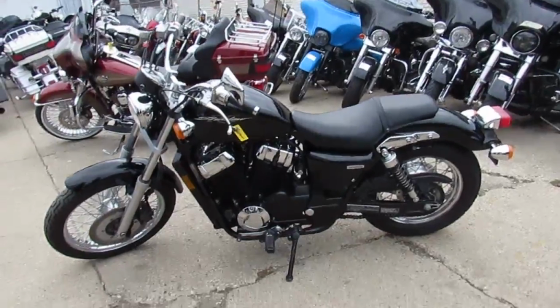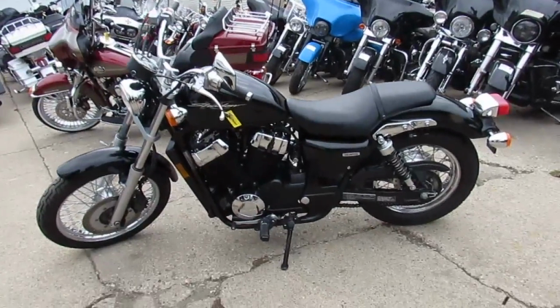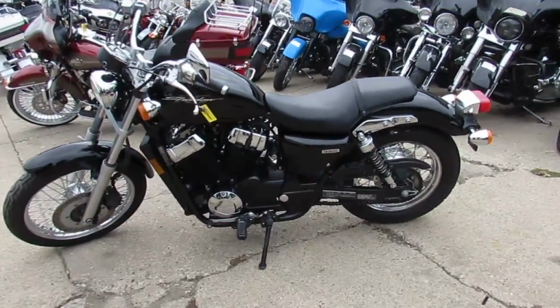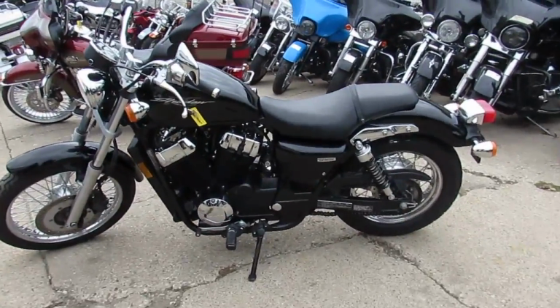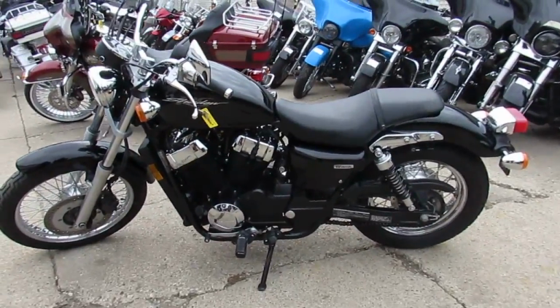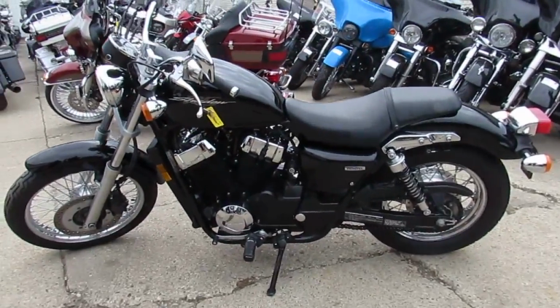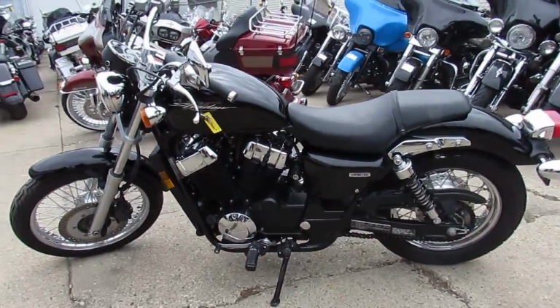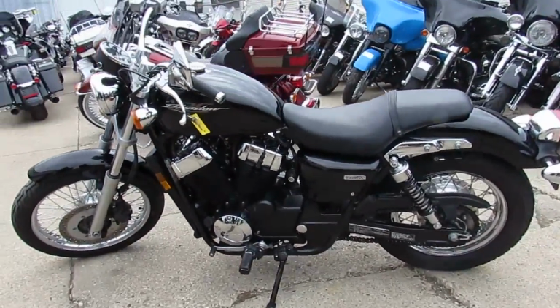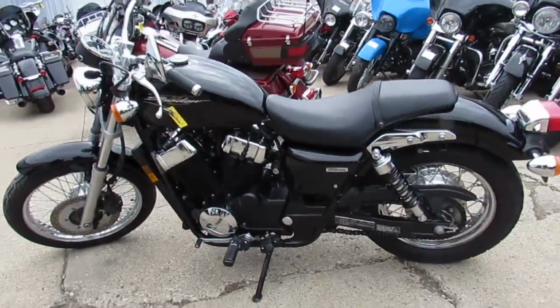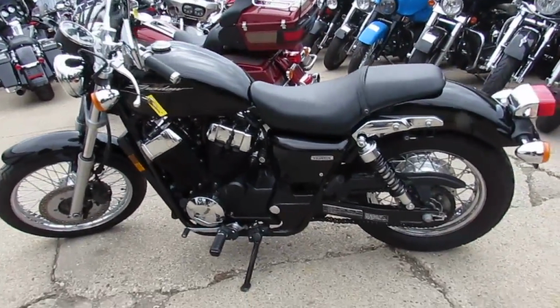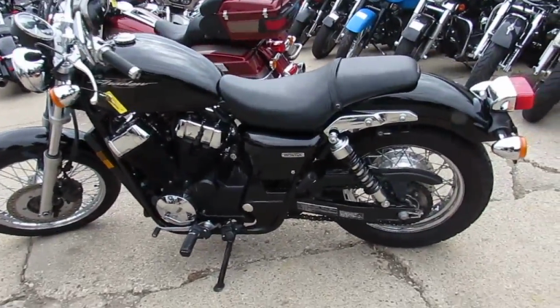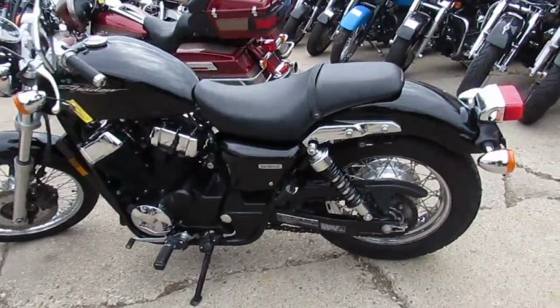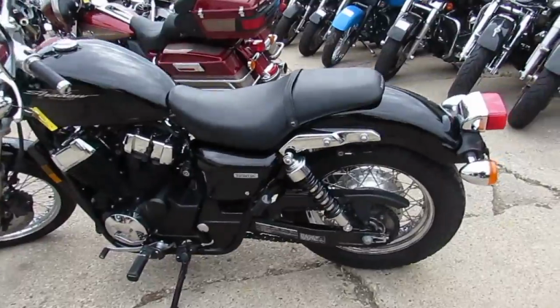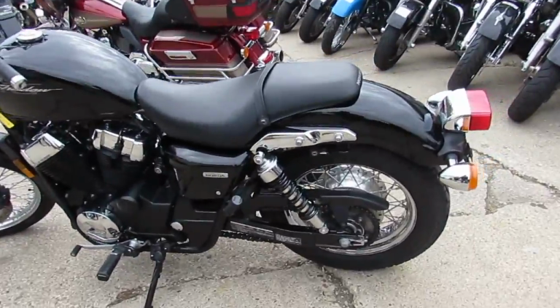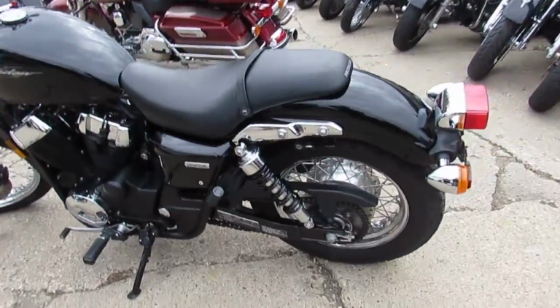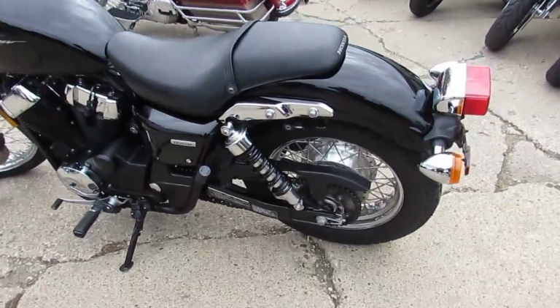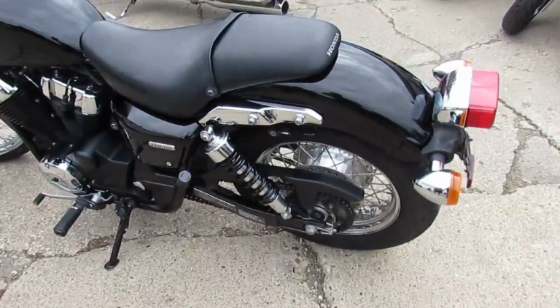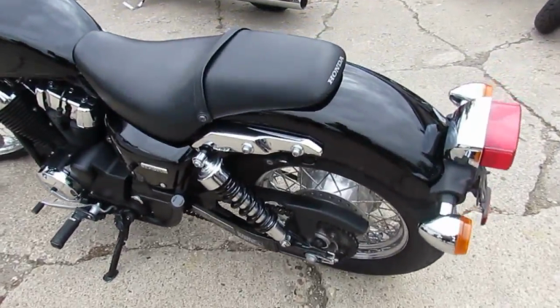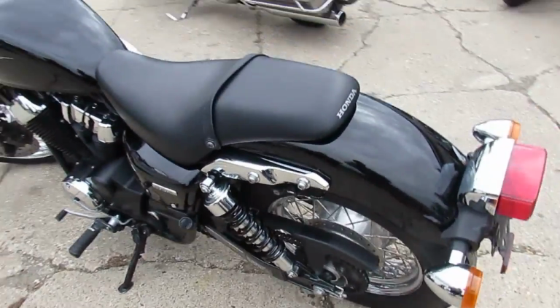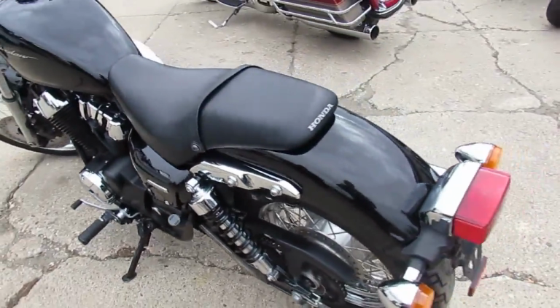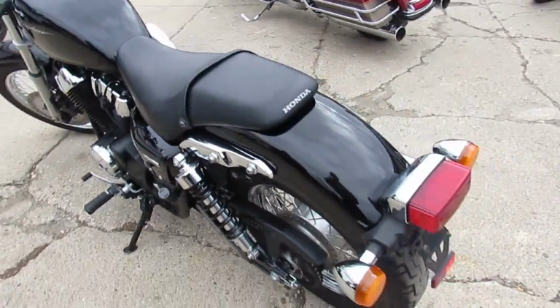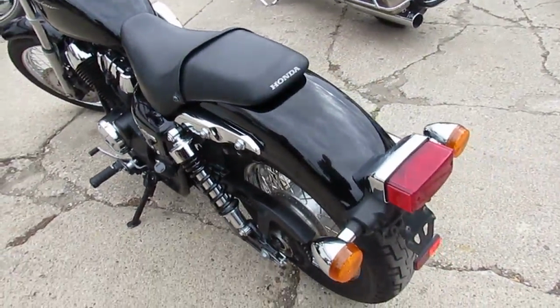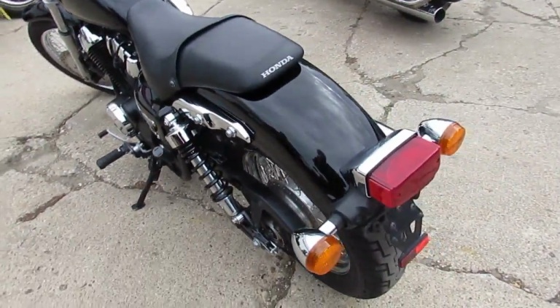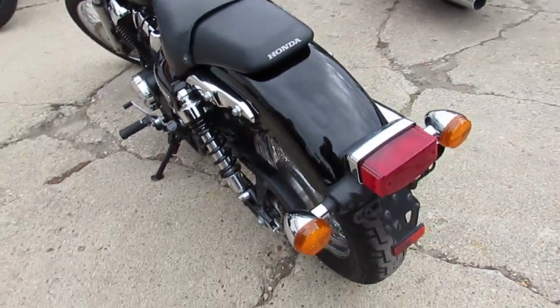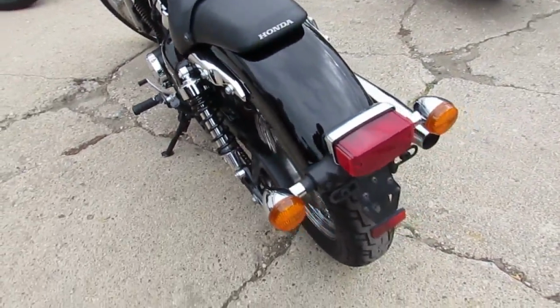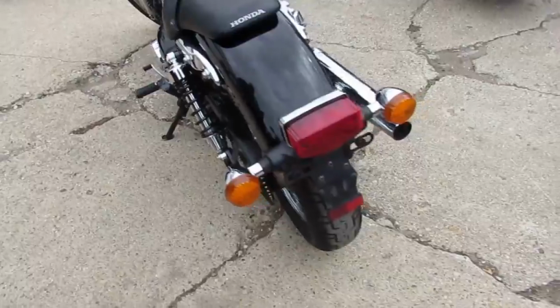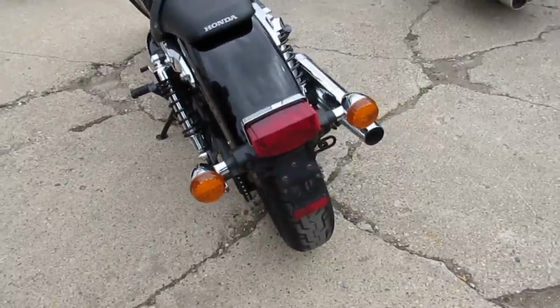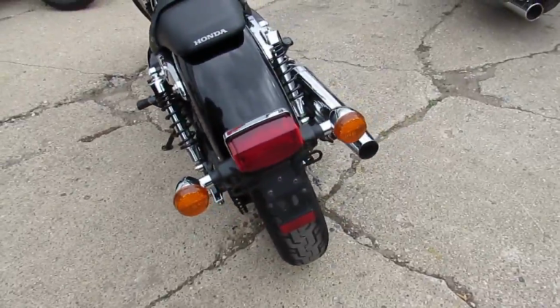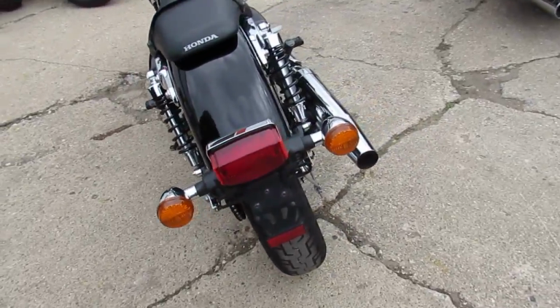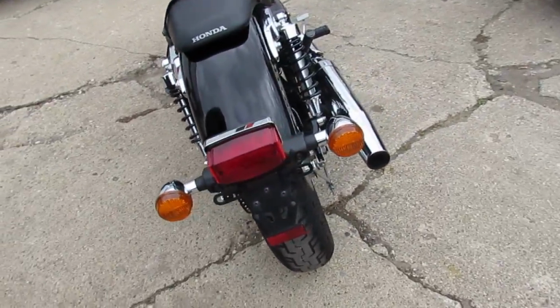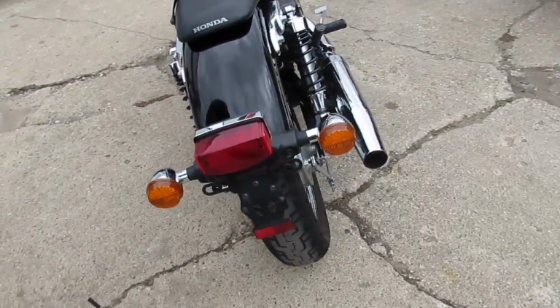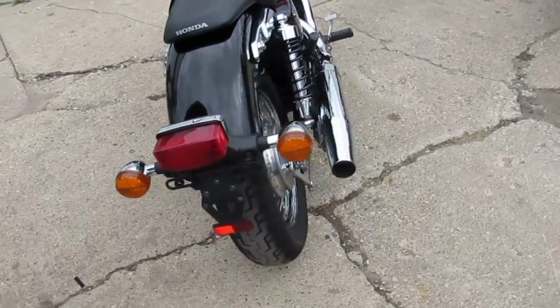Hey guys, it's ApprovalPowerSports.com here, doing some videos on the used motorcycles we have for sale. We have over 600 used bikes in the showroom, we have guaranteed financing, we have leasing programs, and your trades are always welcome.